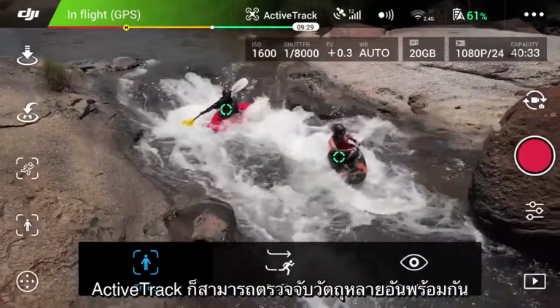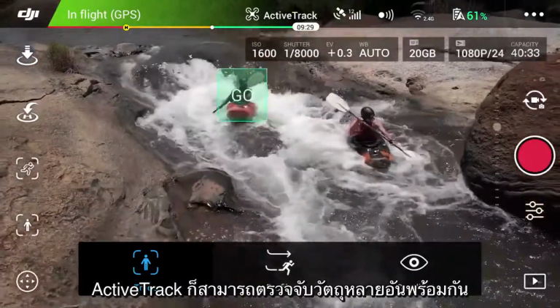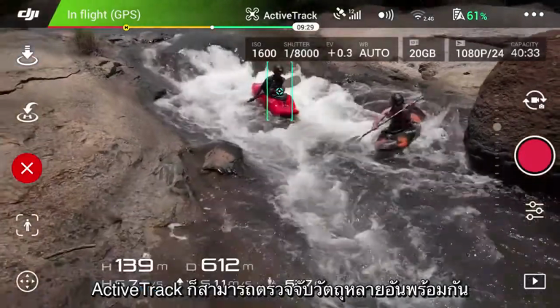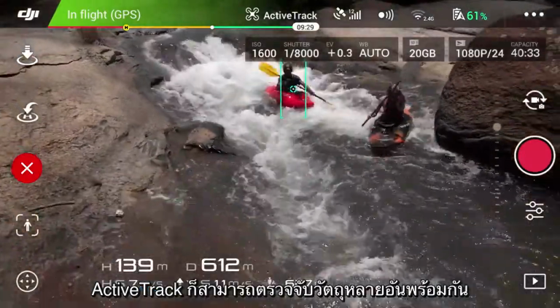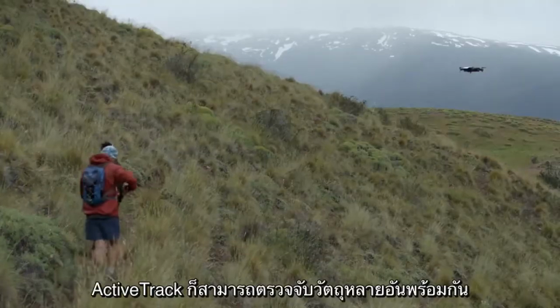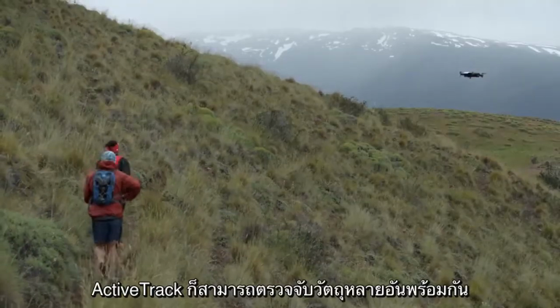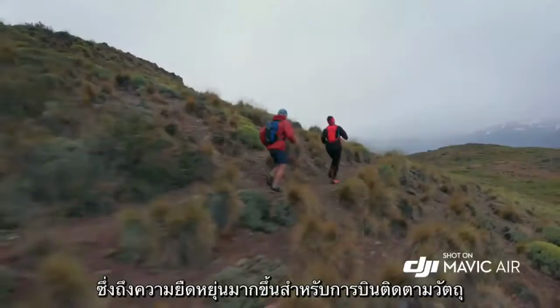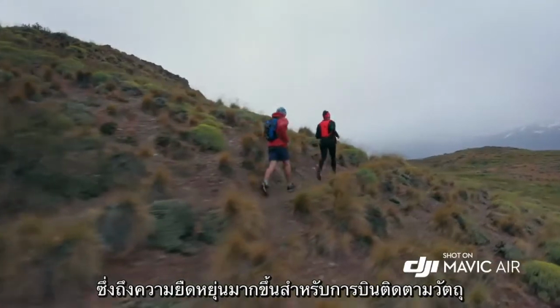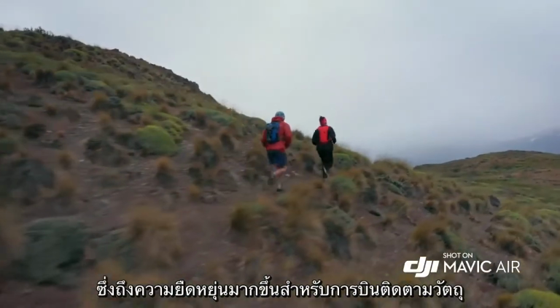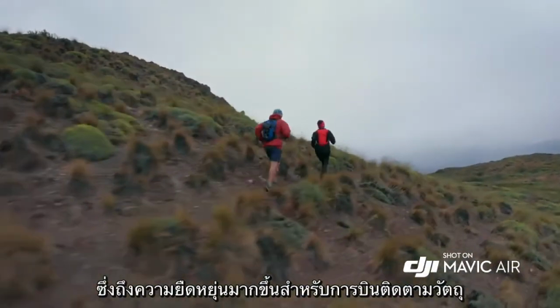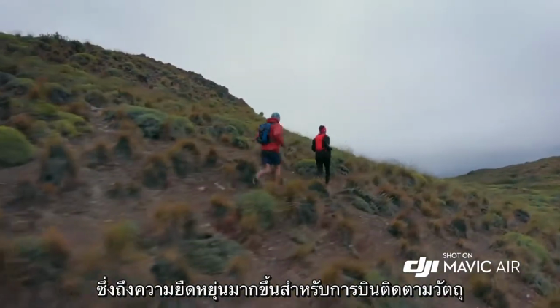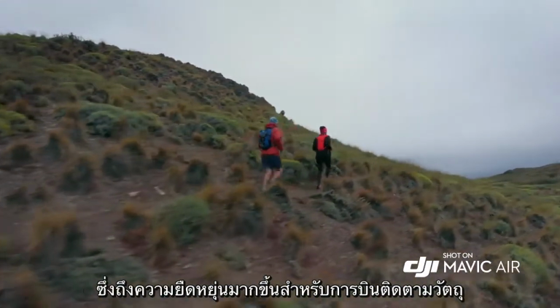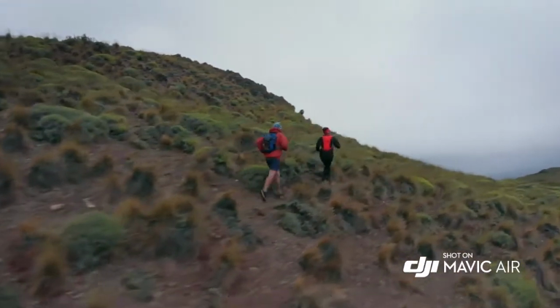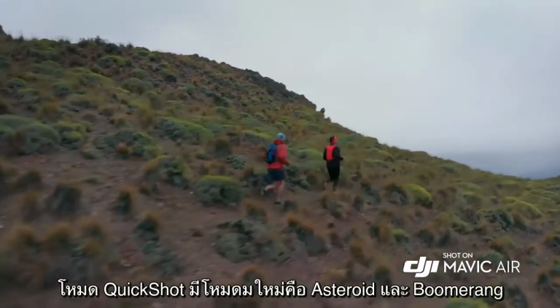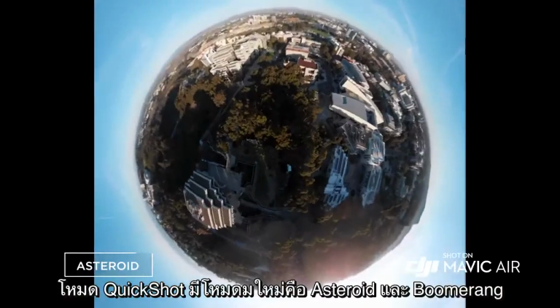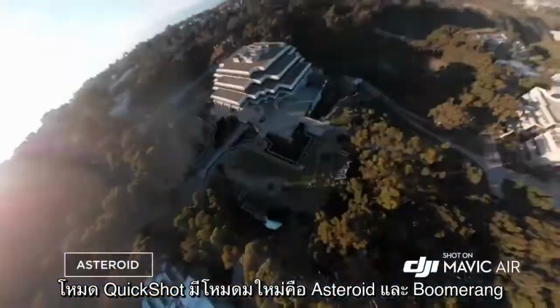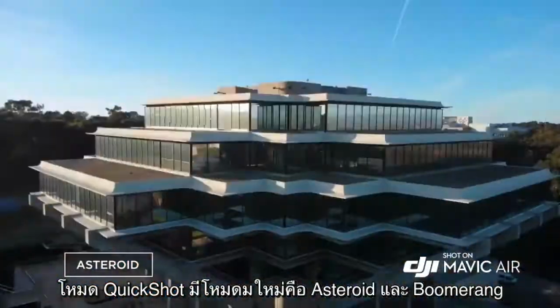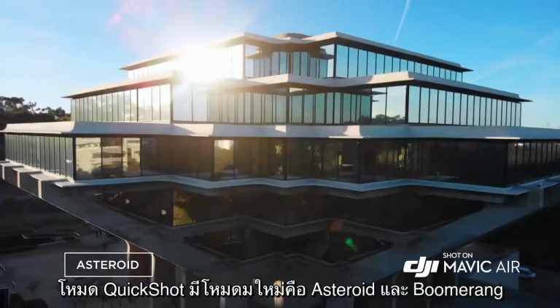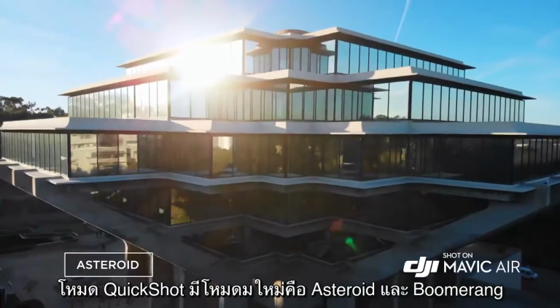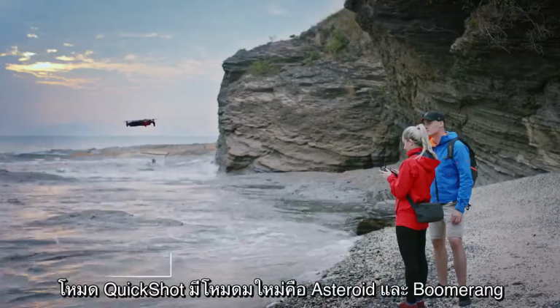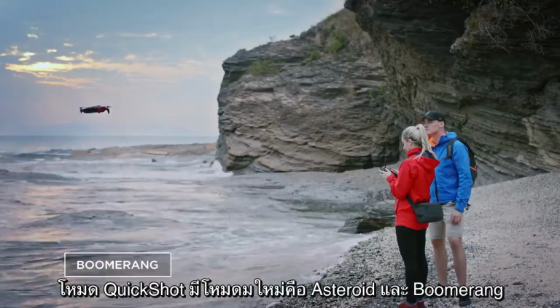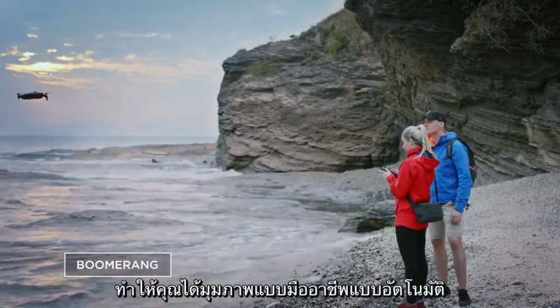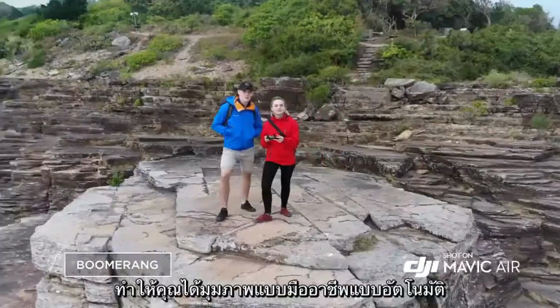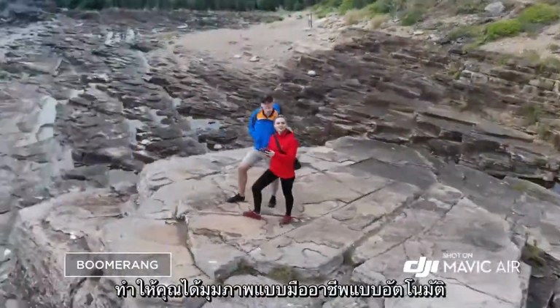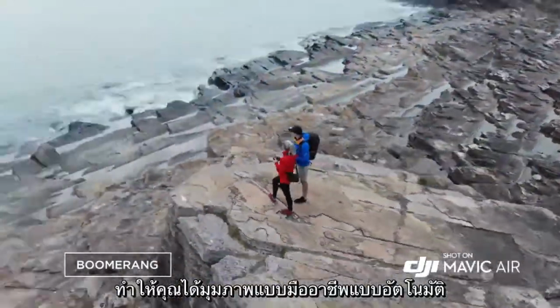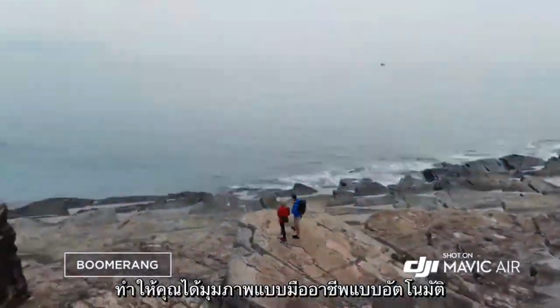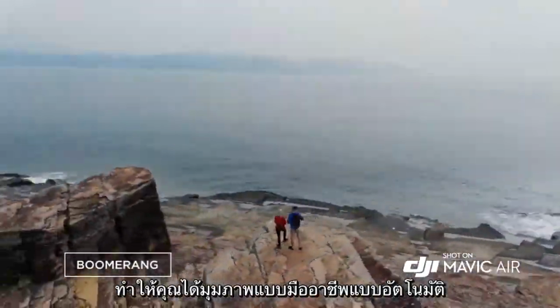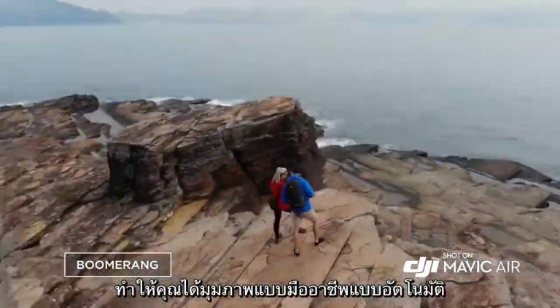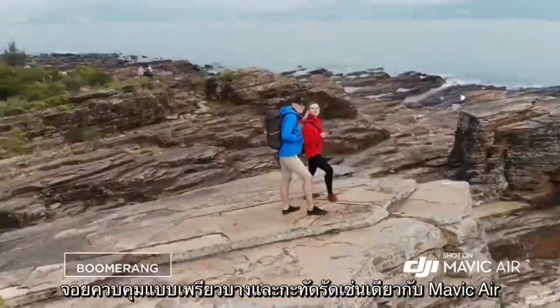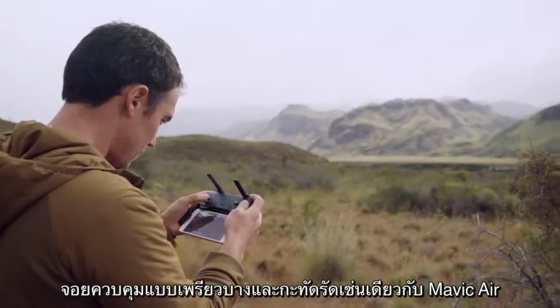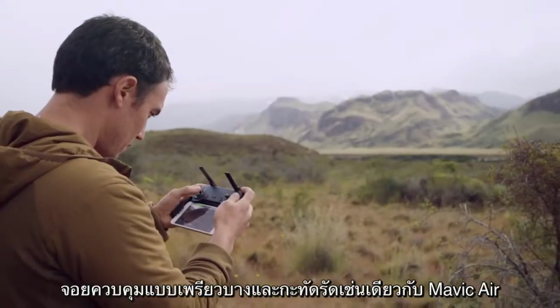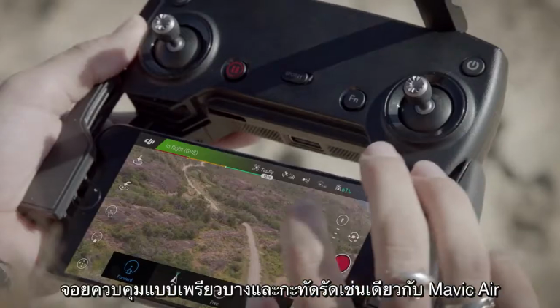ActiveTrack now allows multiple object detection, which means more flexibility for object tracking. Quick shot modes like Asteroid and Boomerang get you professional camera moves automatically.